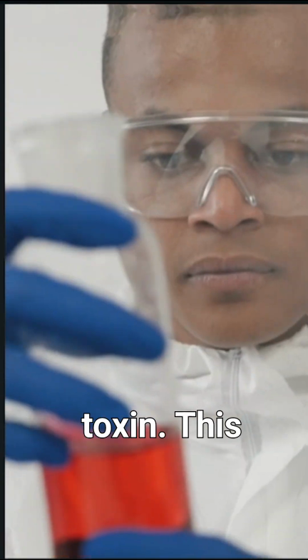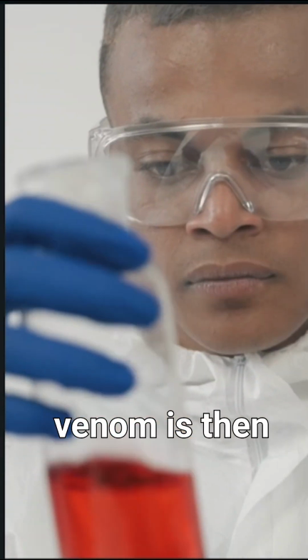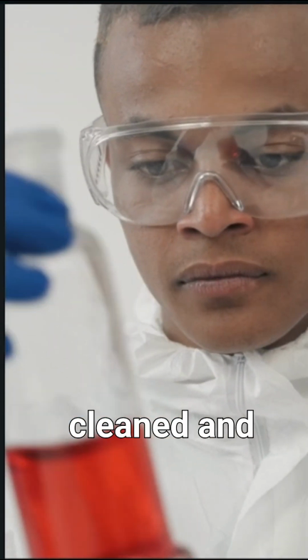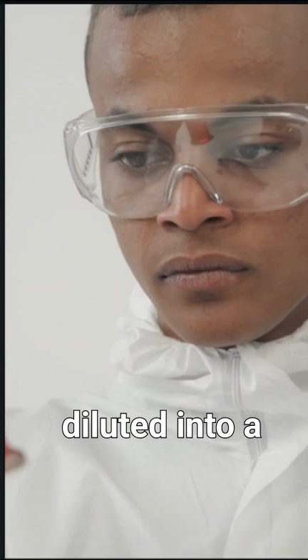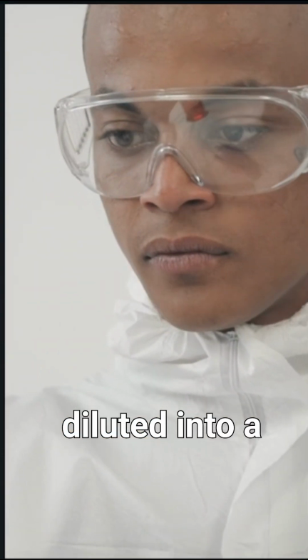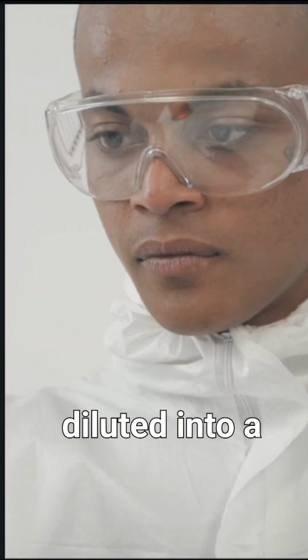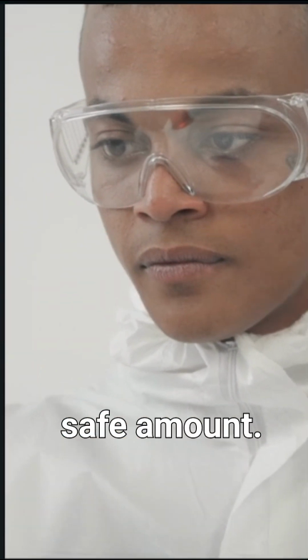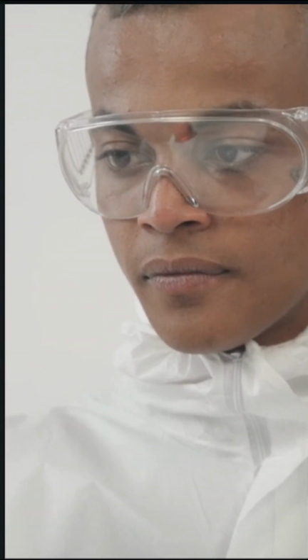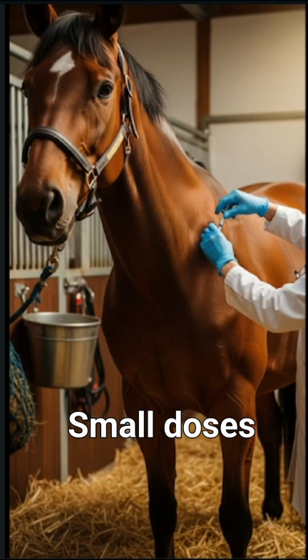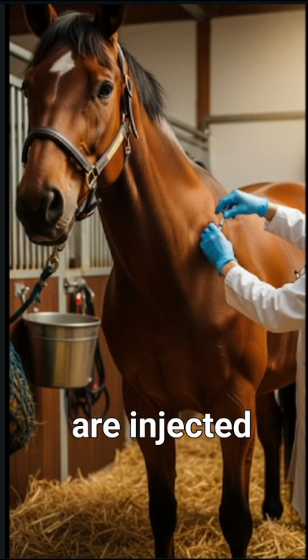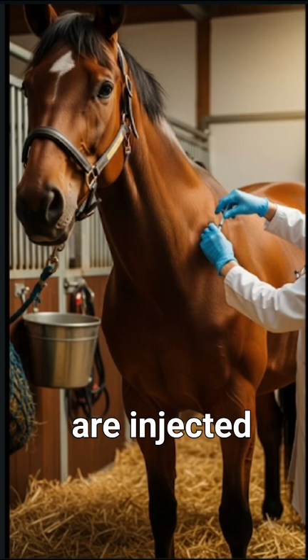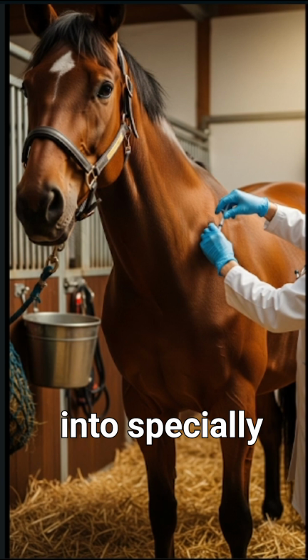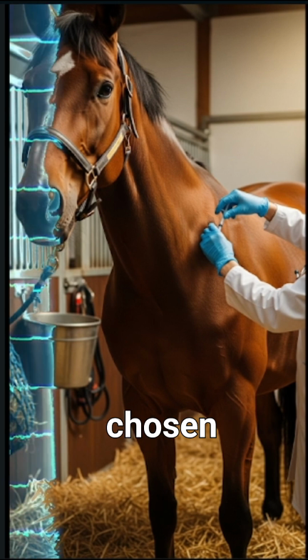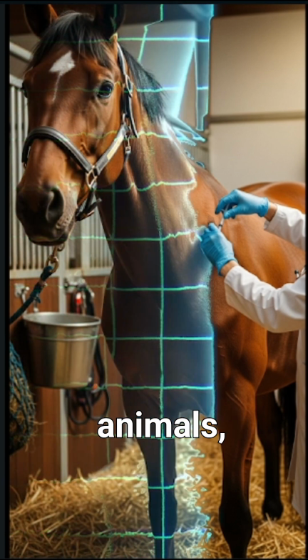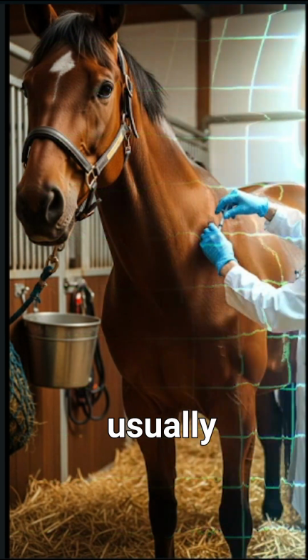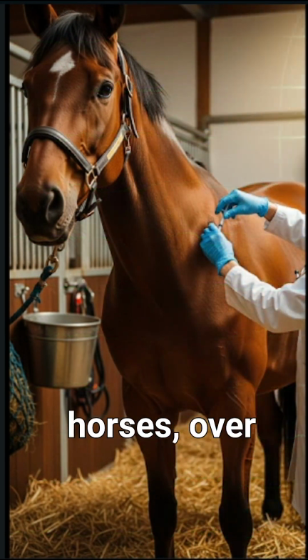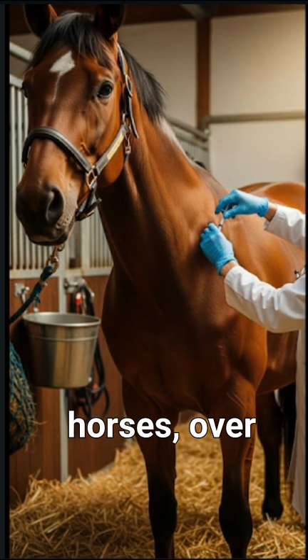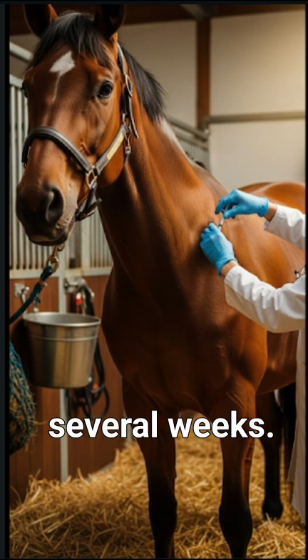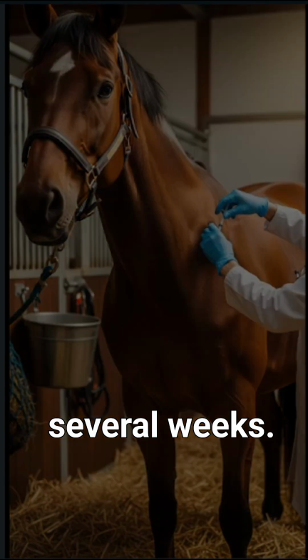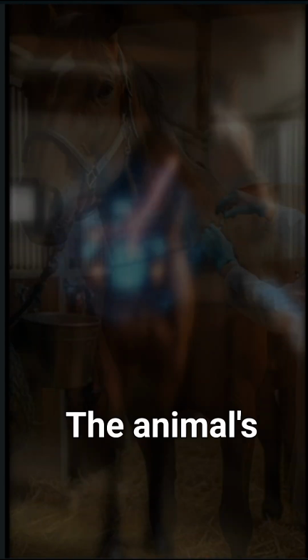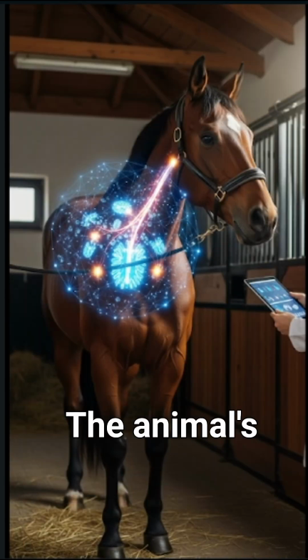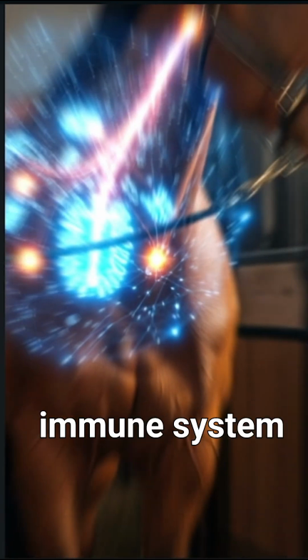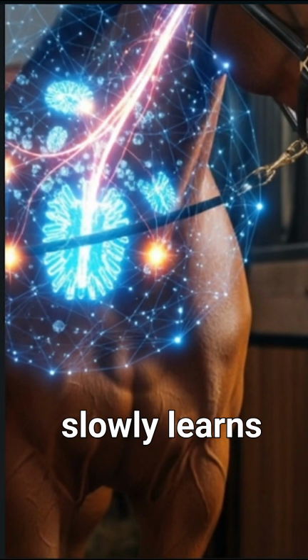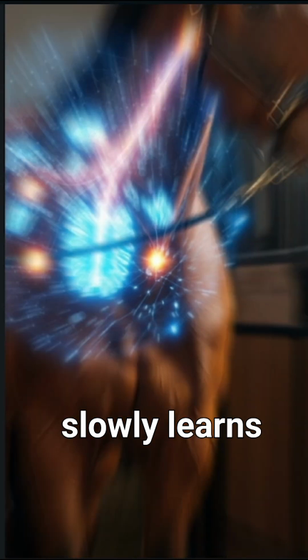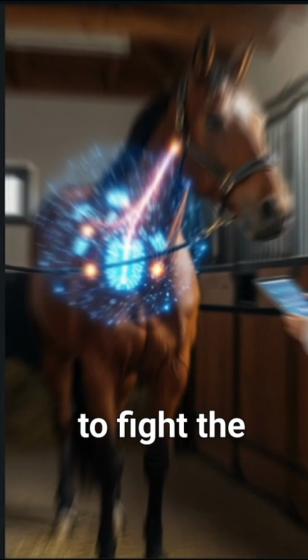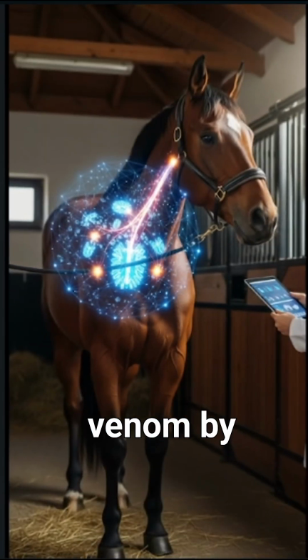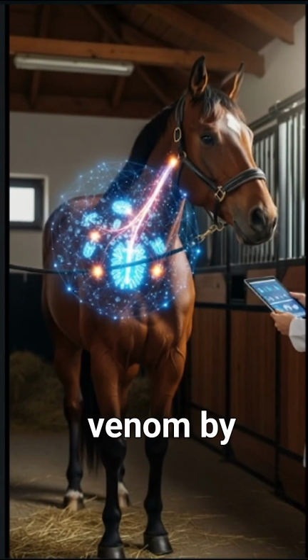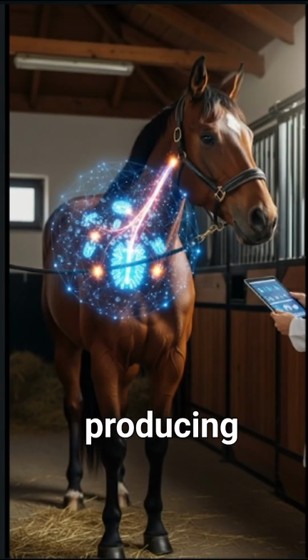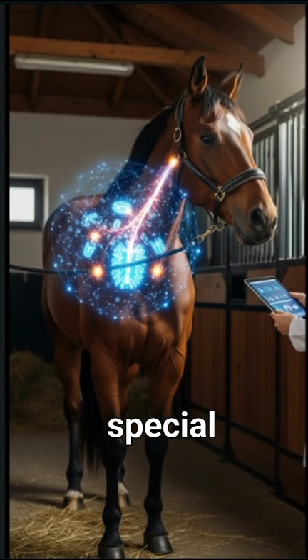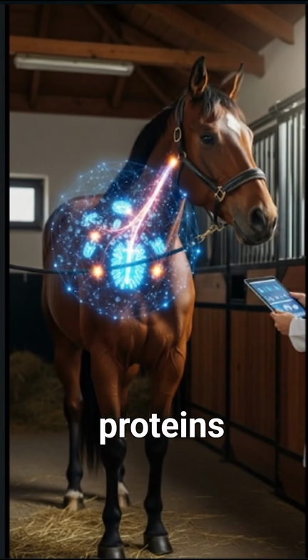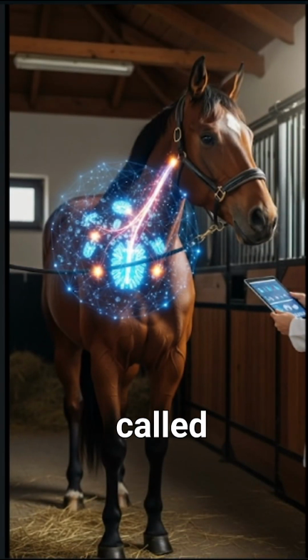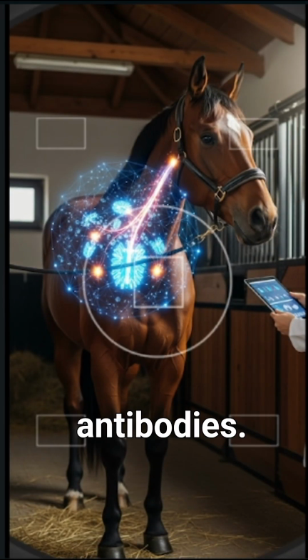This venom is then cleaned and diluted into a safe amount. Small doses are injected into specially chosen animals, usually horses, over several weeks. The animal's immune system slowly learns to fight the venom by producing special proteins called antibodies.